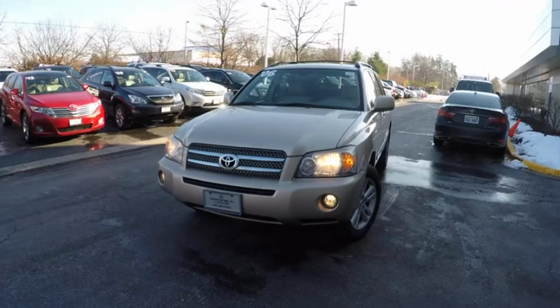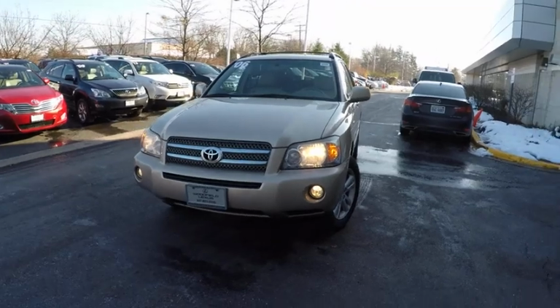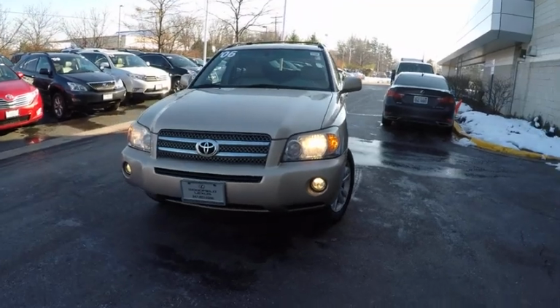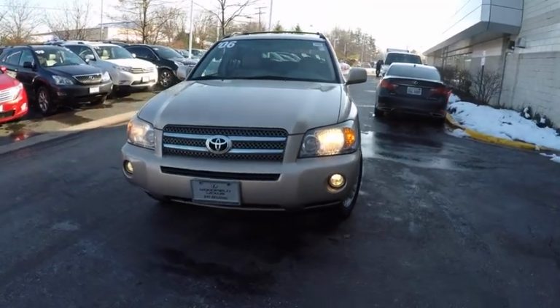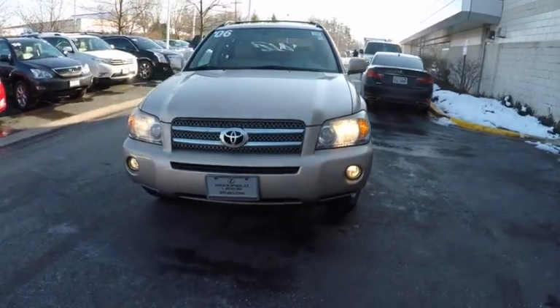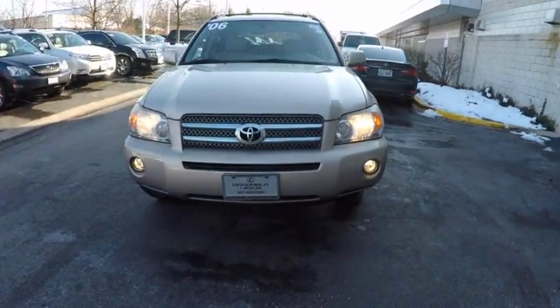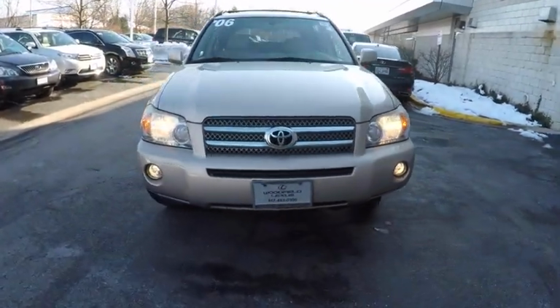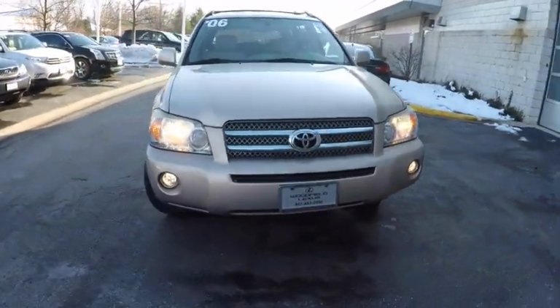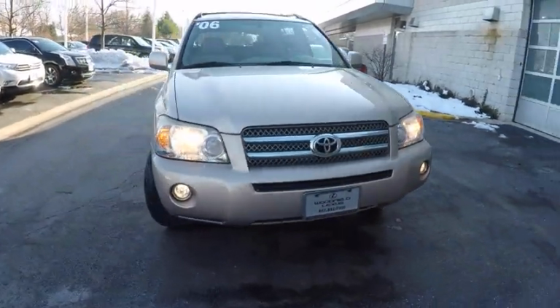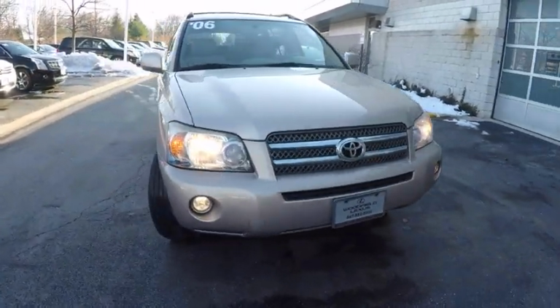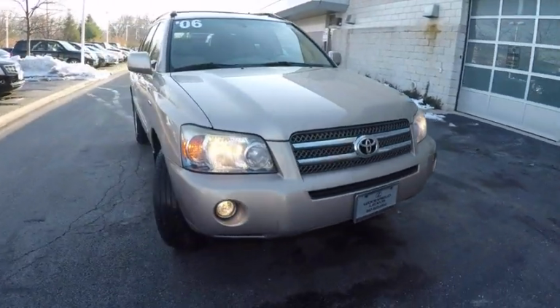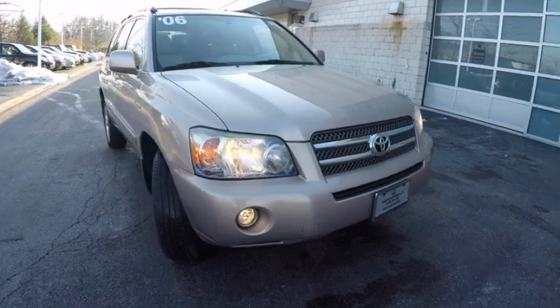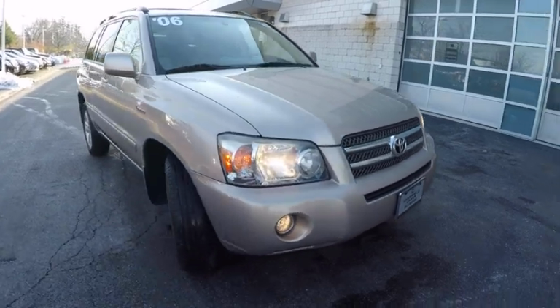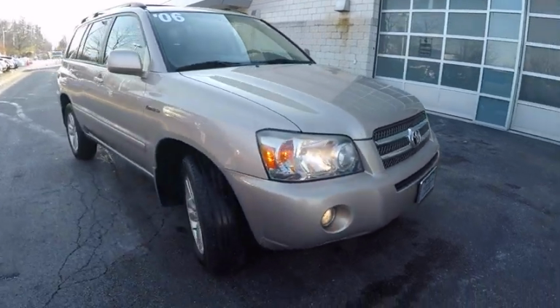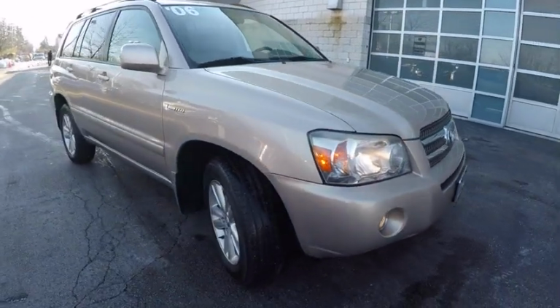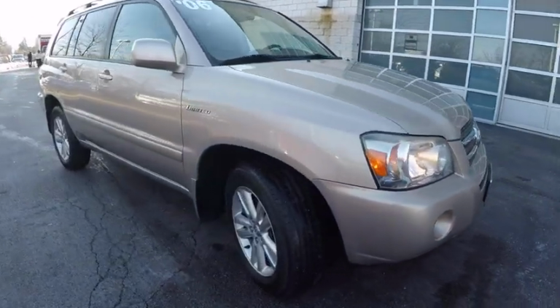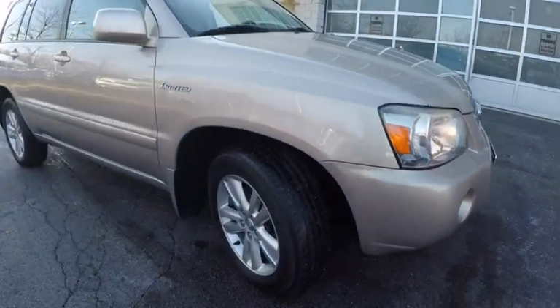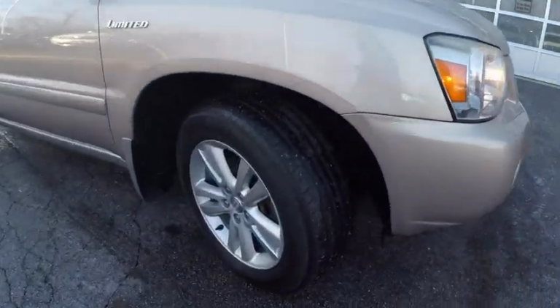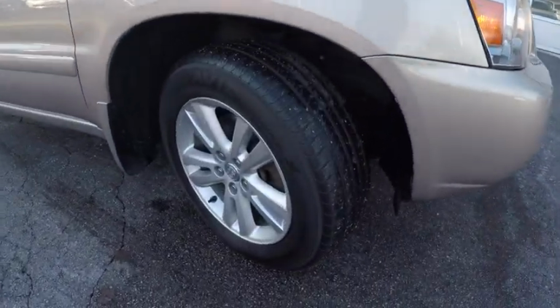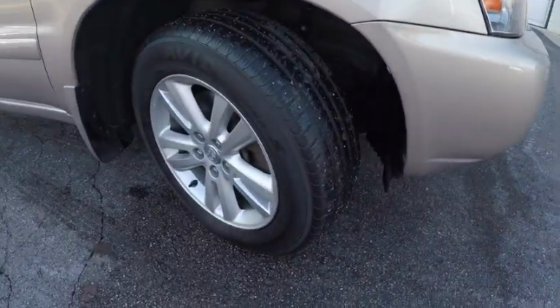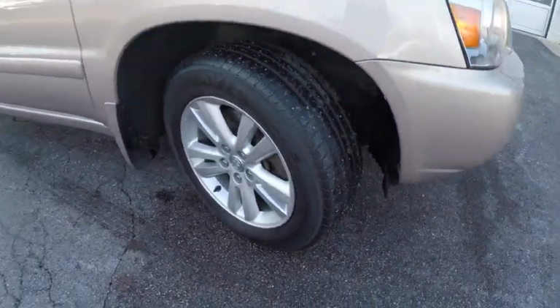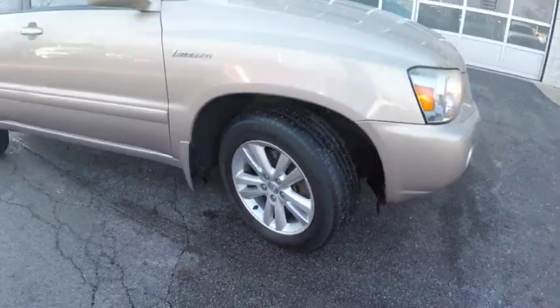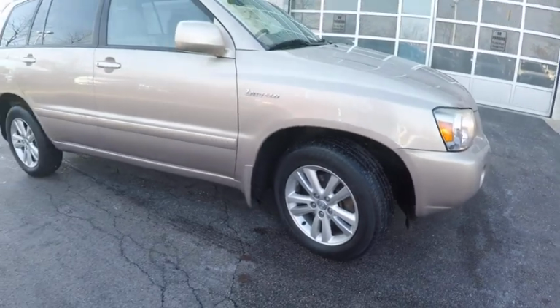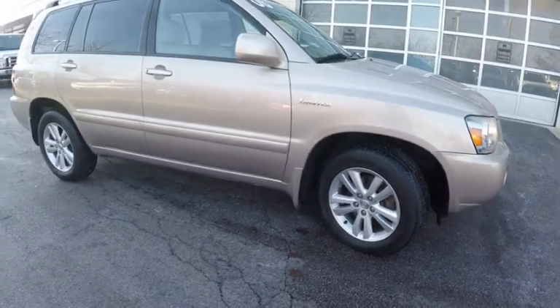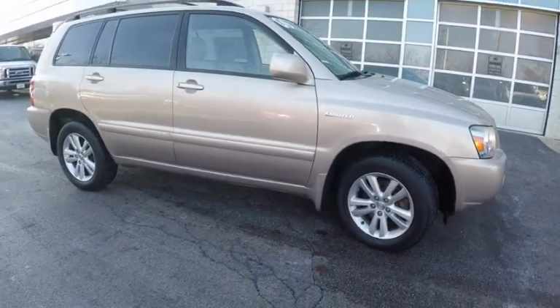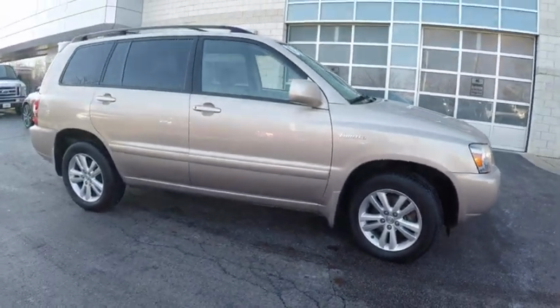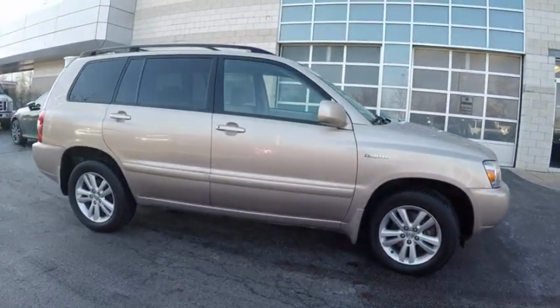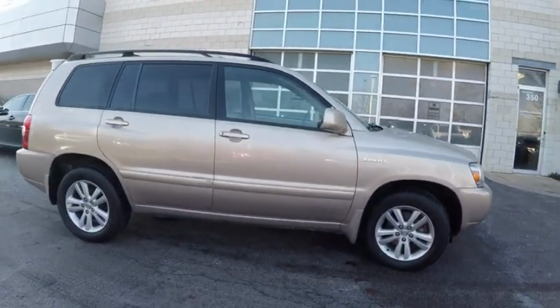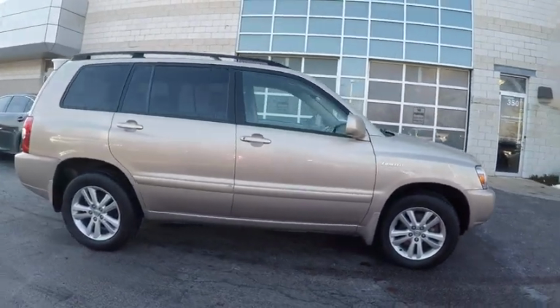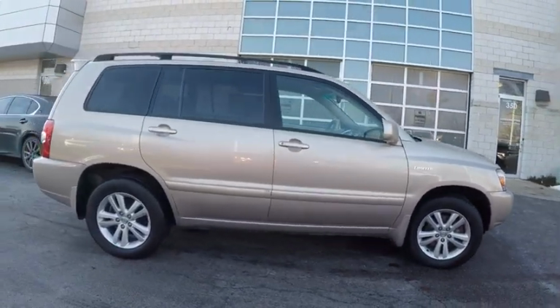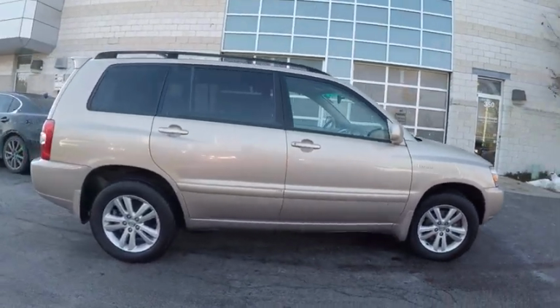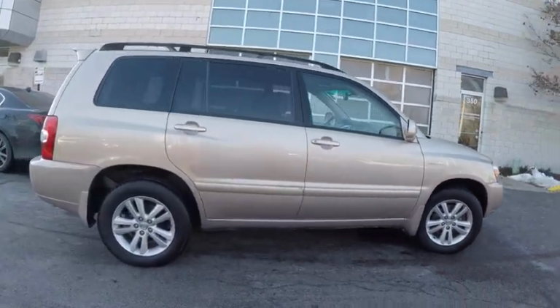2006 Highlander Hybrid. The Highlander Hybrid is equipped with a standard 3.3 liter V6, 270 horsepower, hybrid engine that achieves 27 miles per gallon in the city and 25 miles per gallon on the highway.